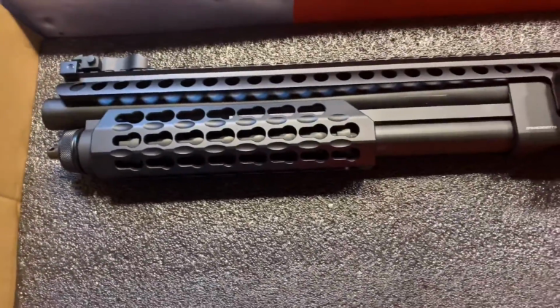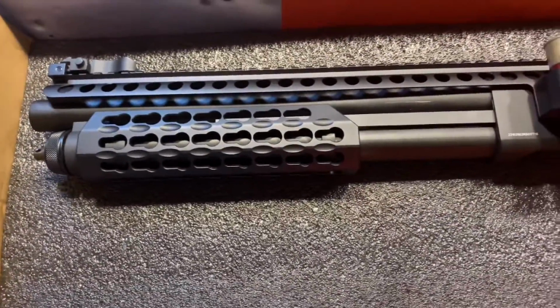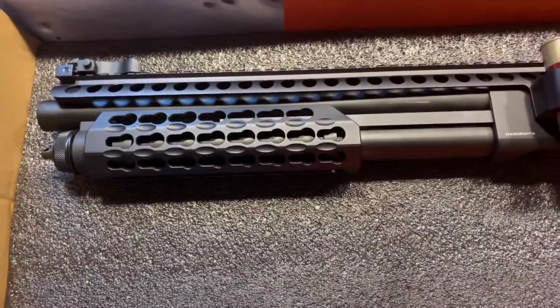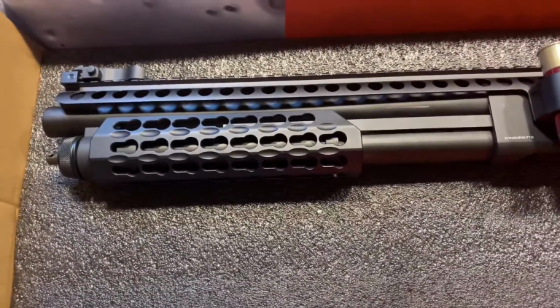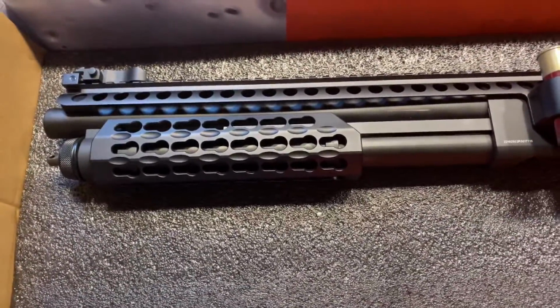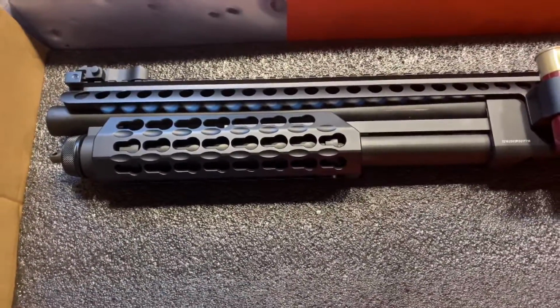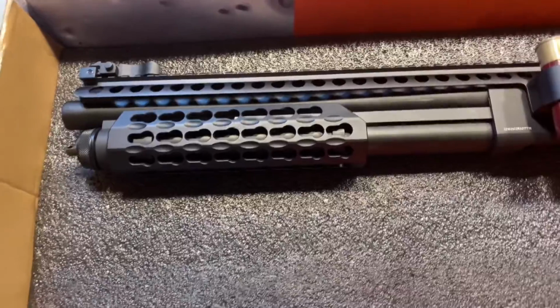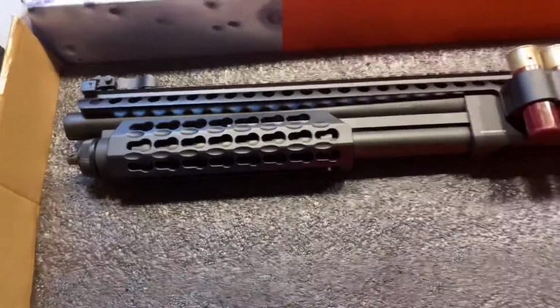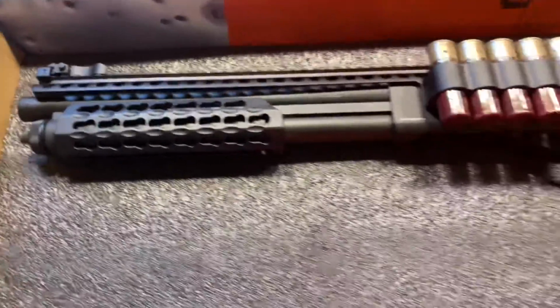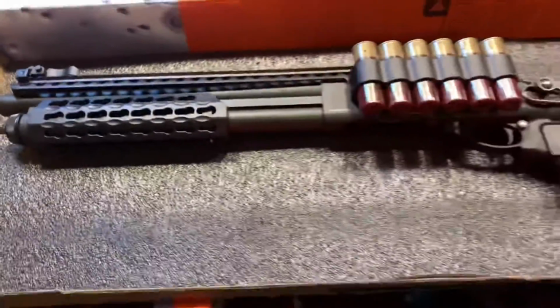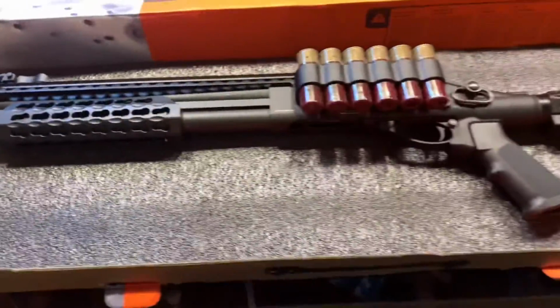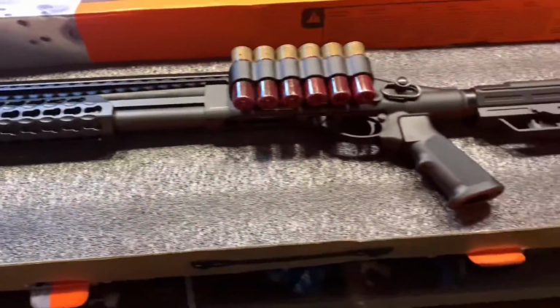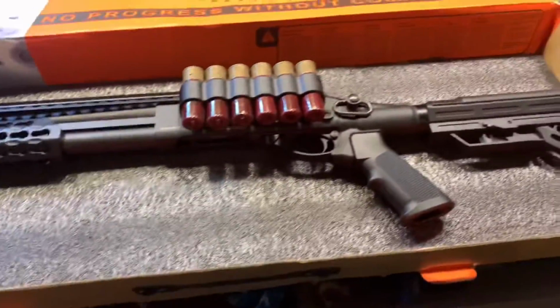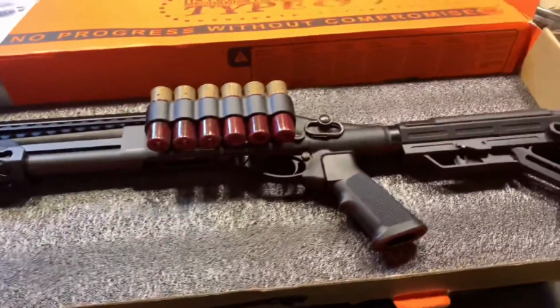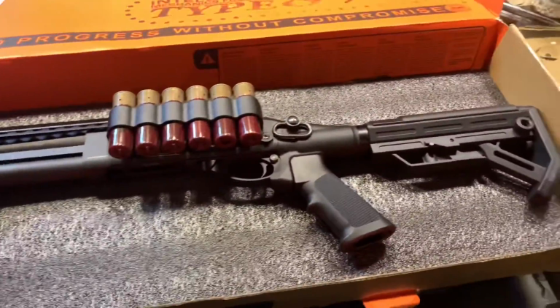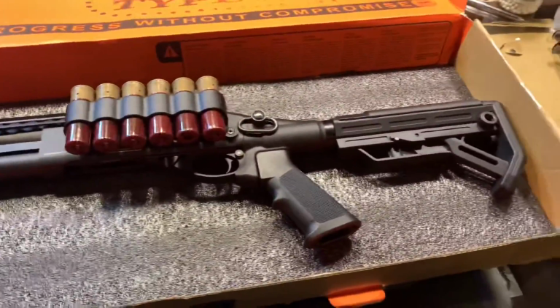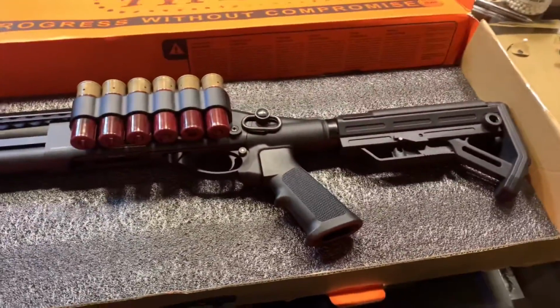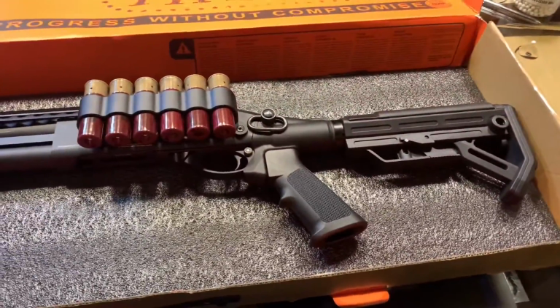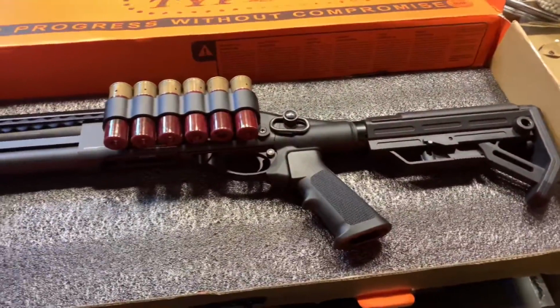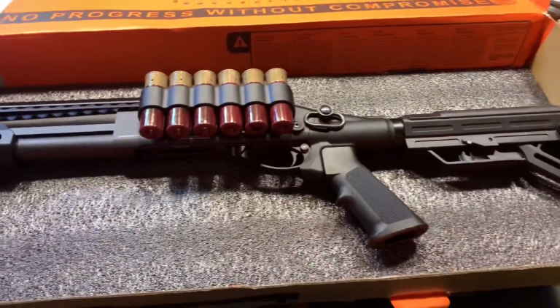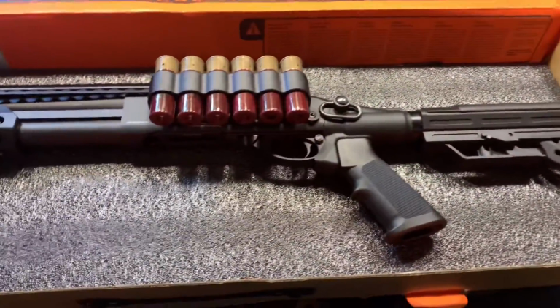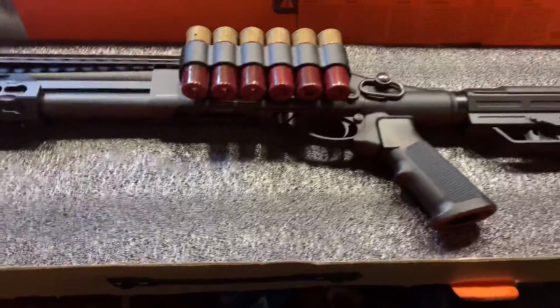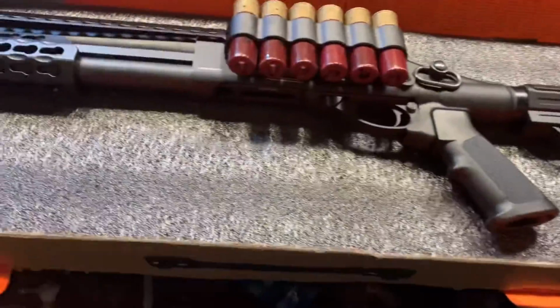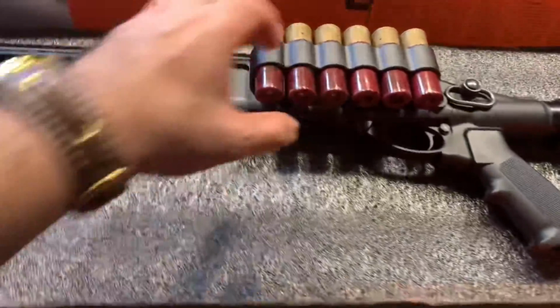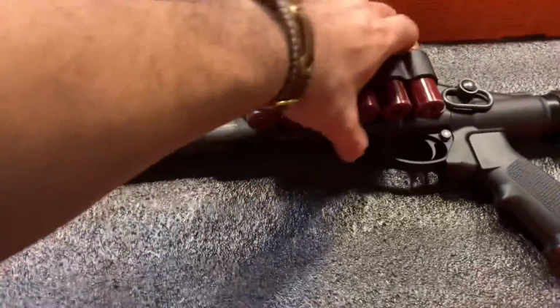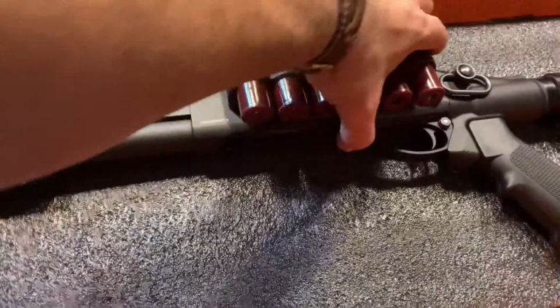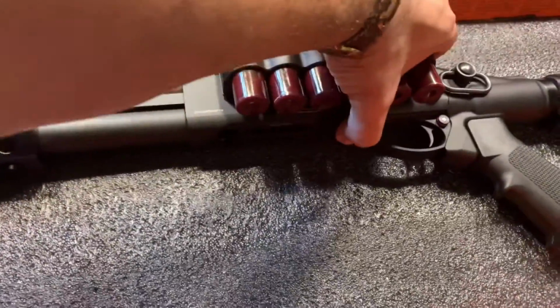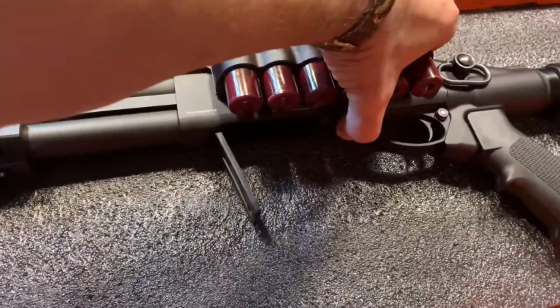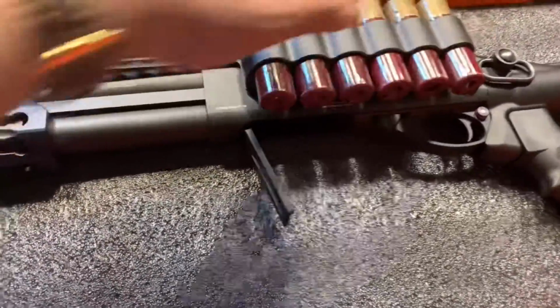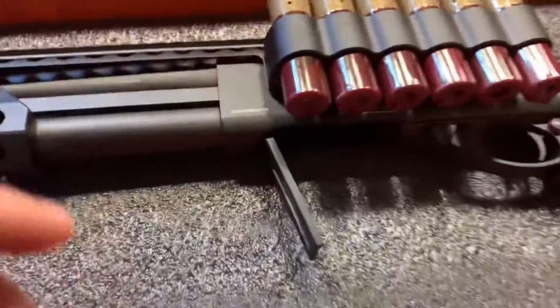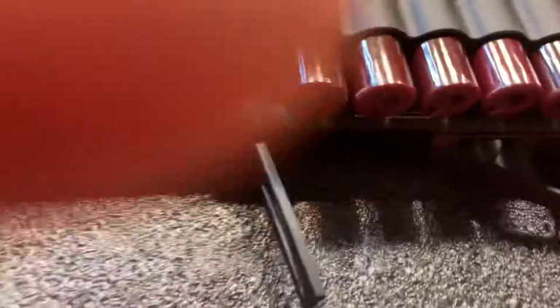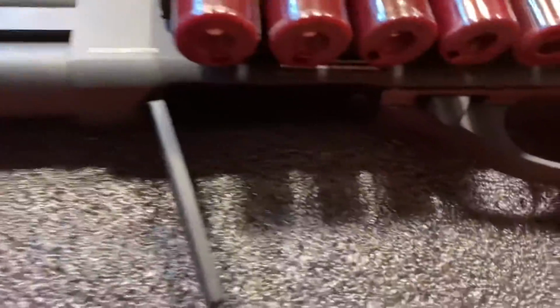This is a 1 to 1 scale of a real gun — actually it's just near that. So you load the shells here, under here. There's a lever over there.